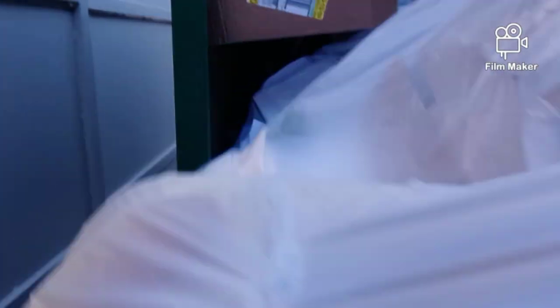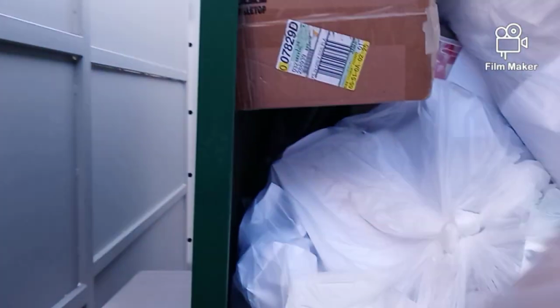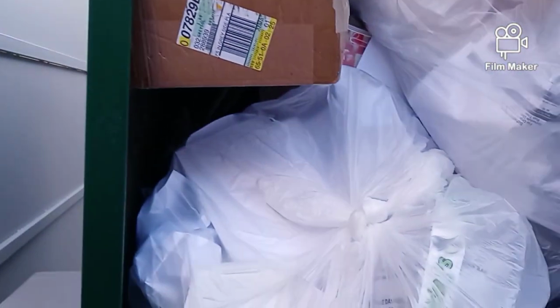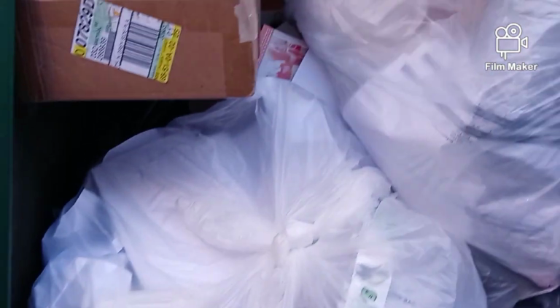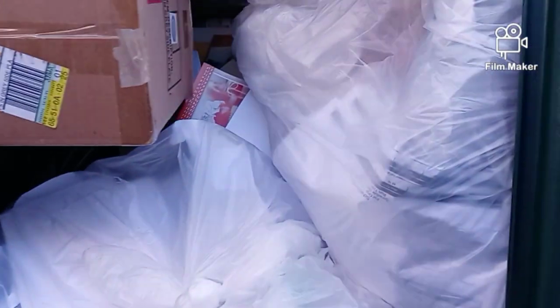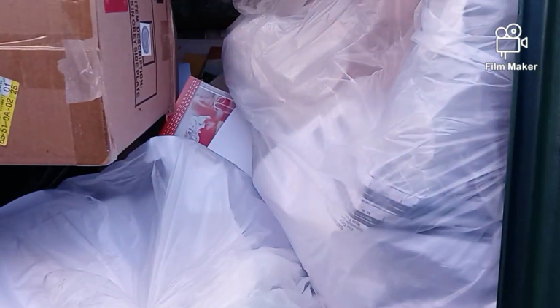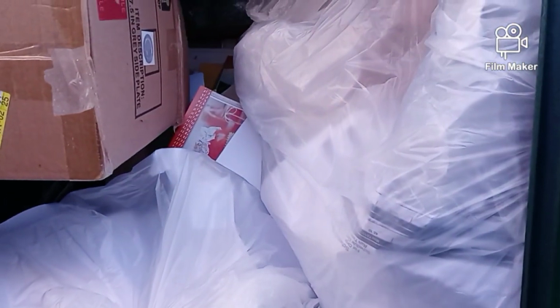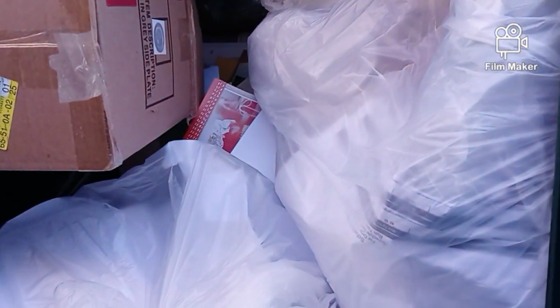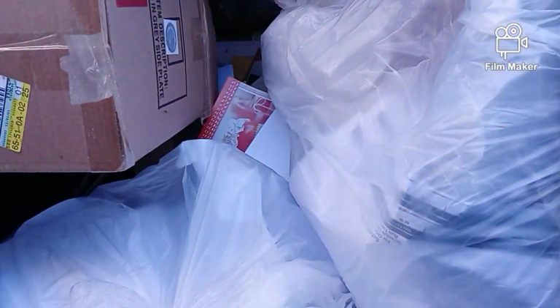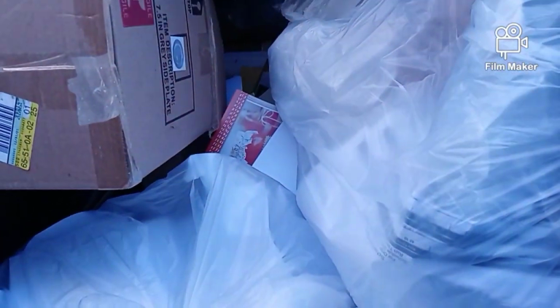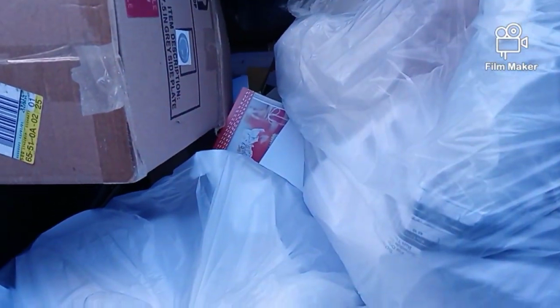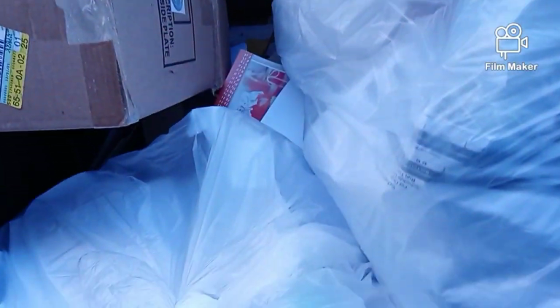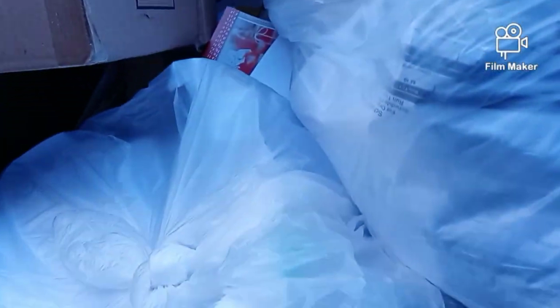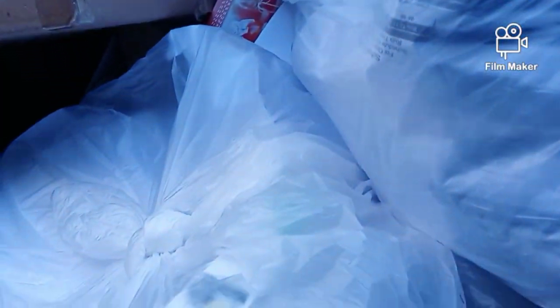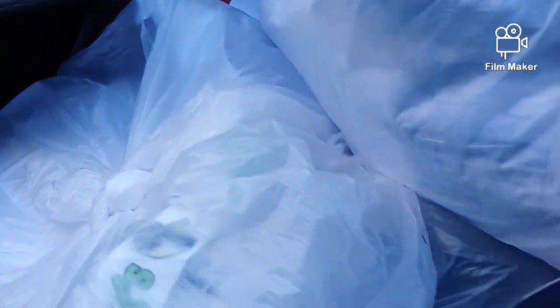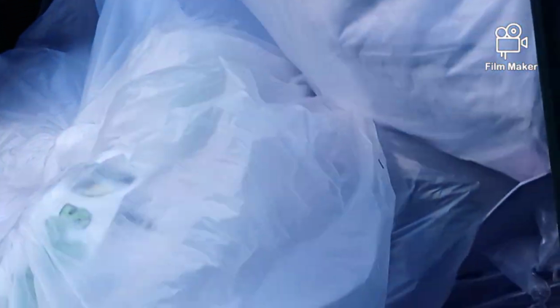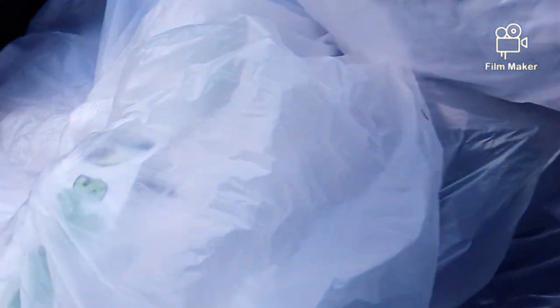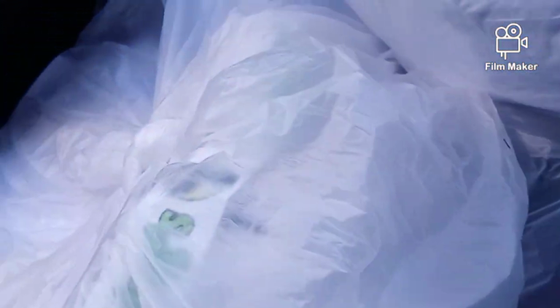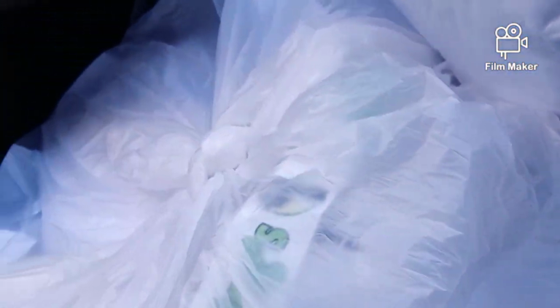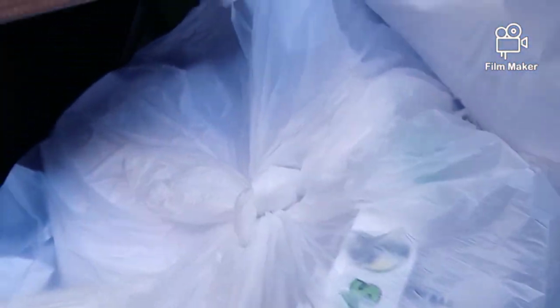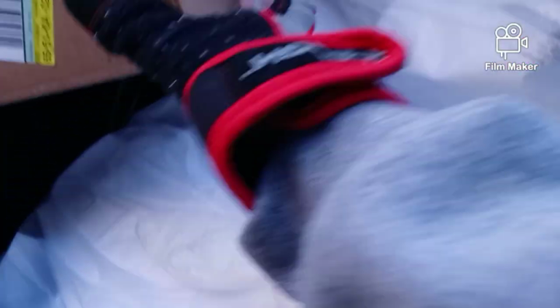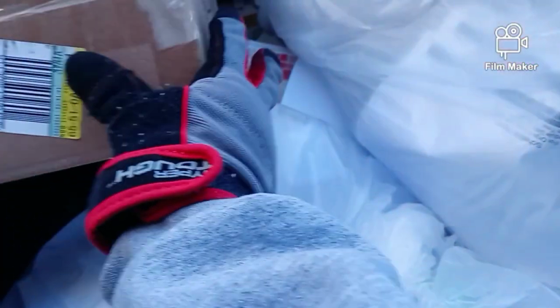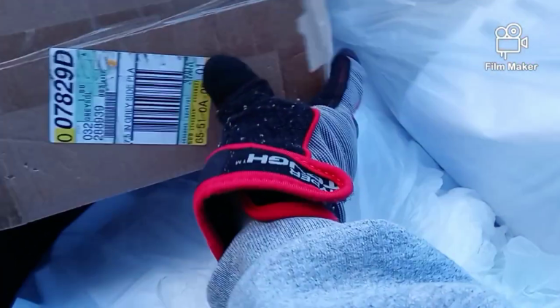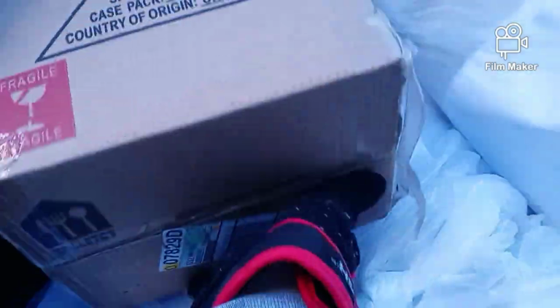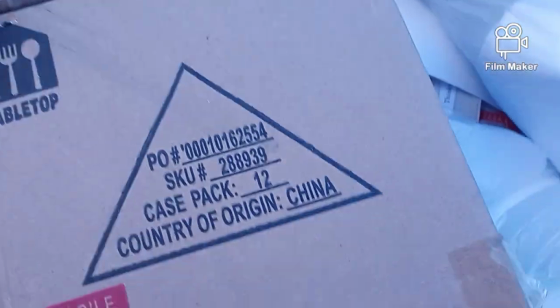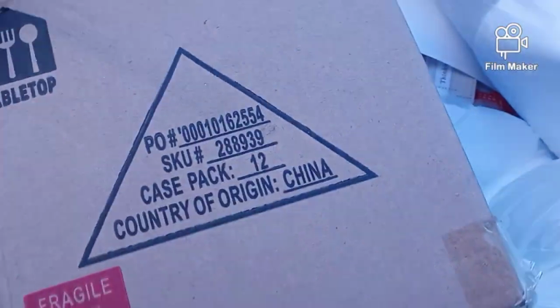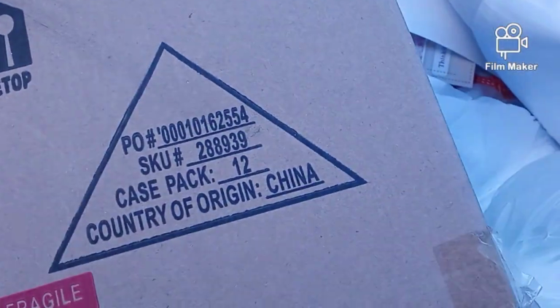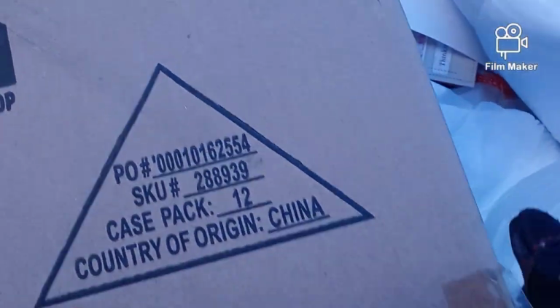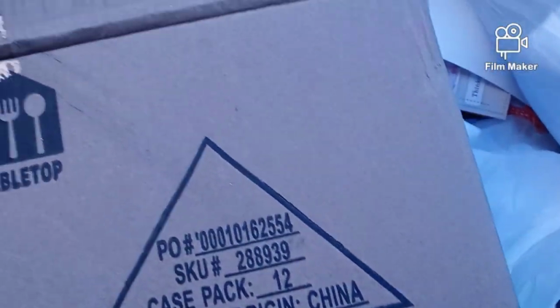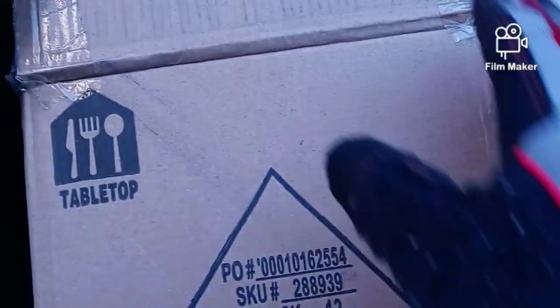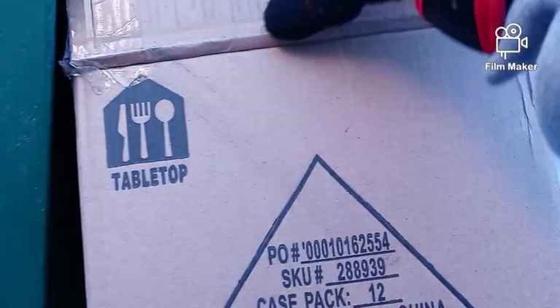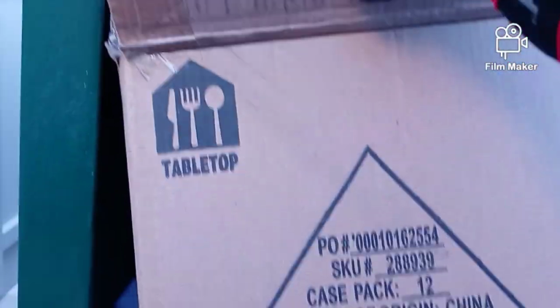I see a whole bunch of cards up there guys. This card is heavy.